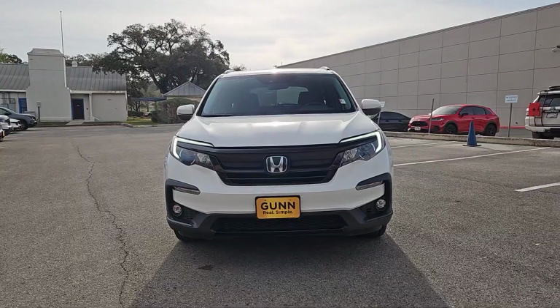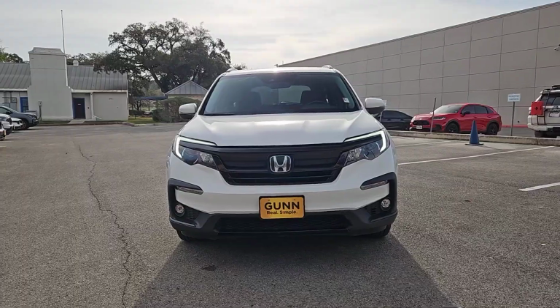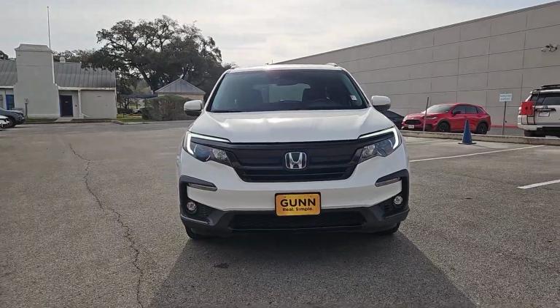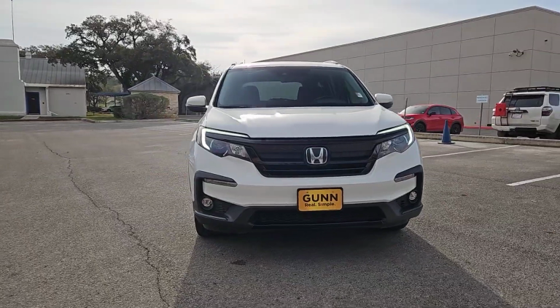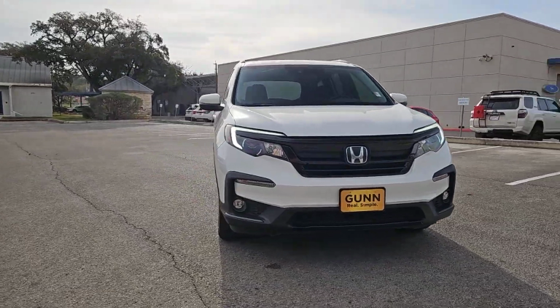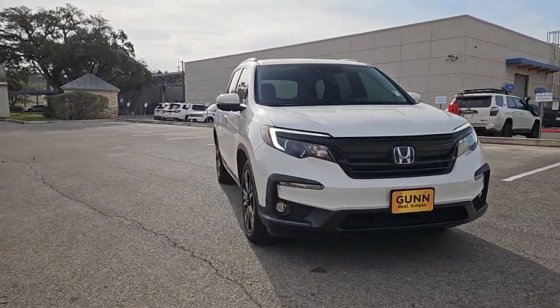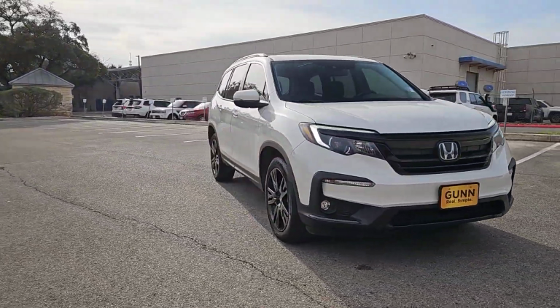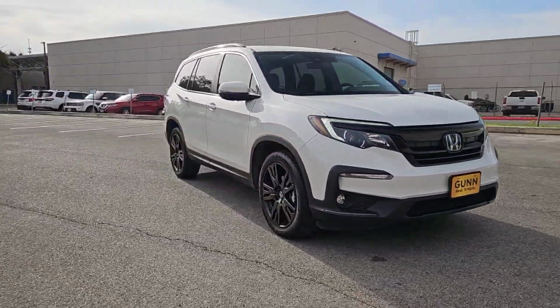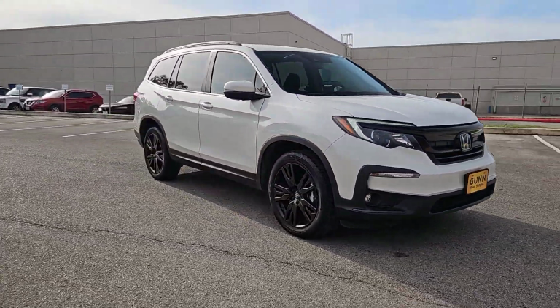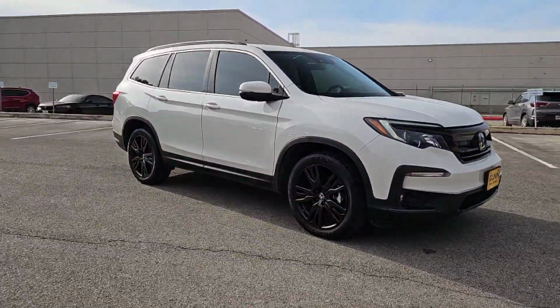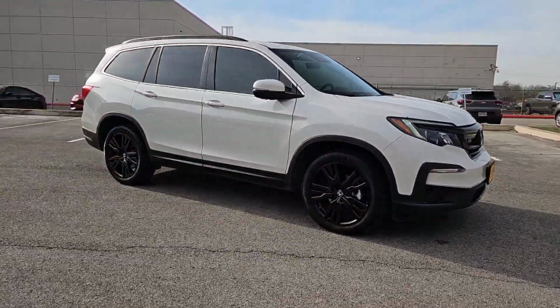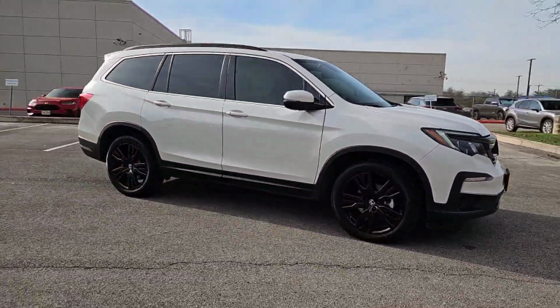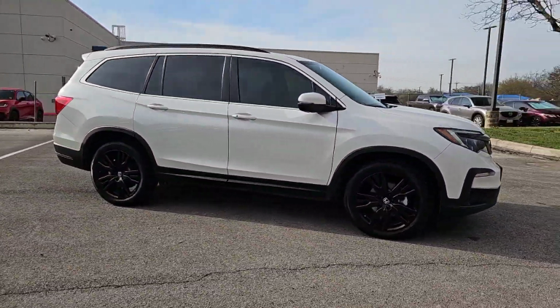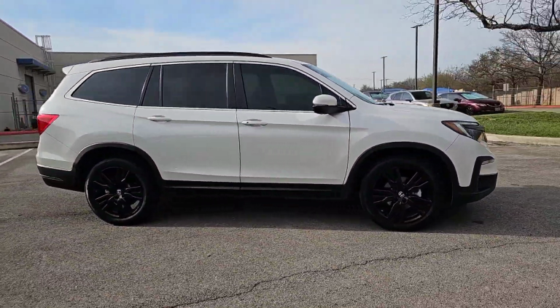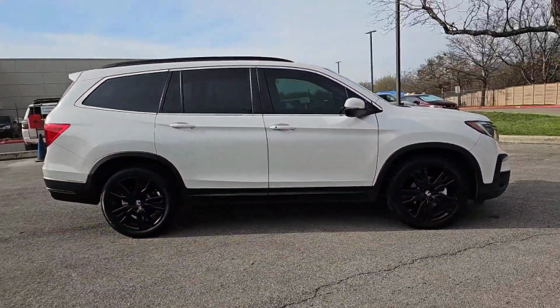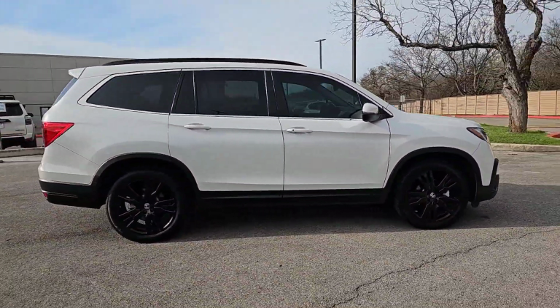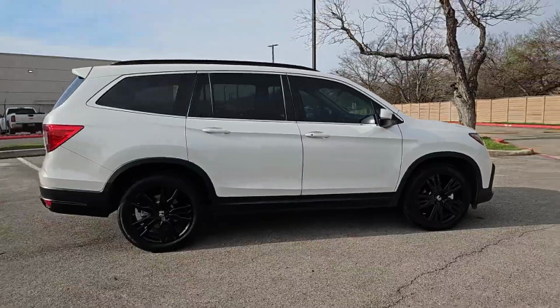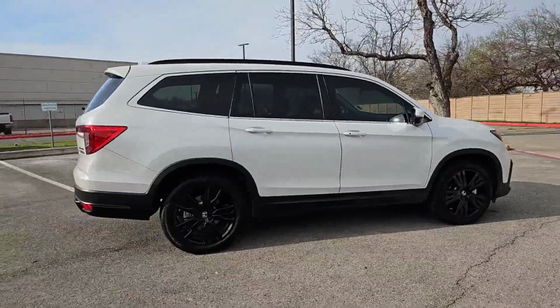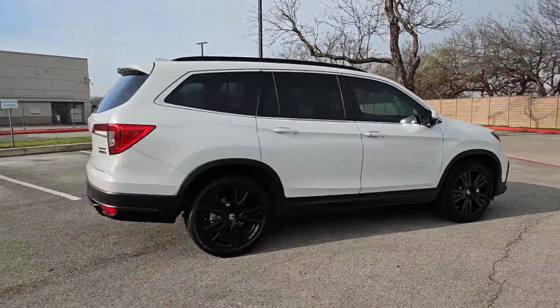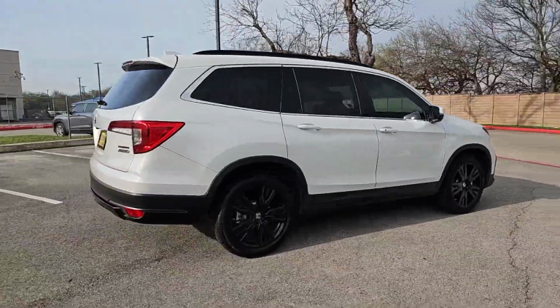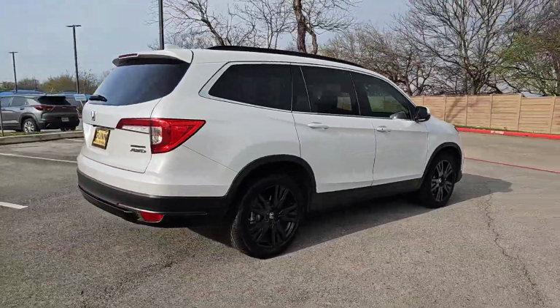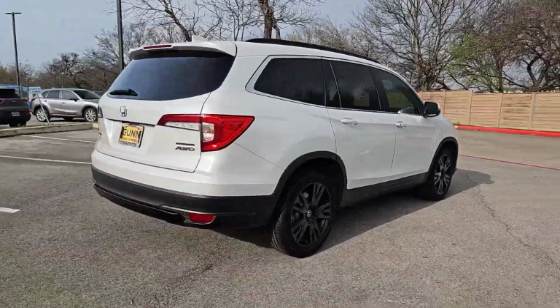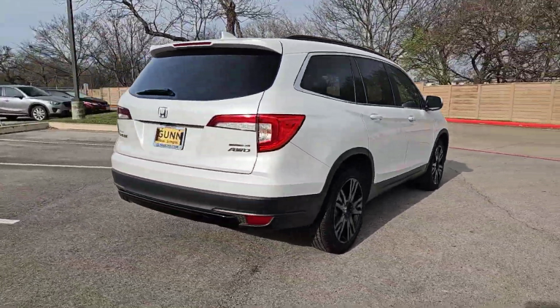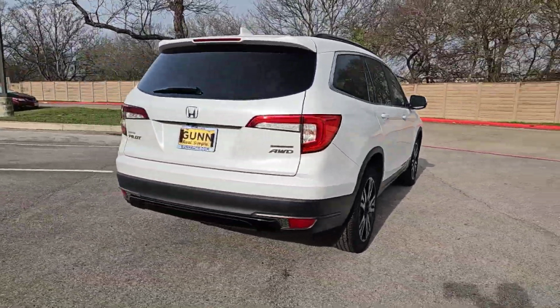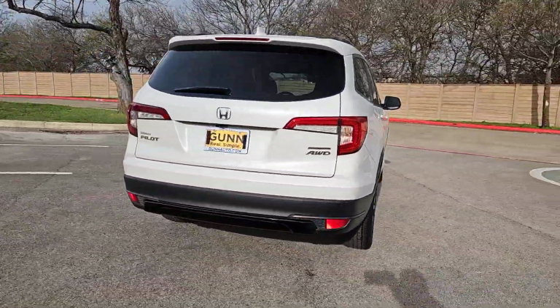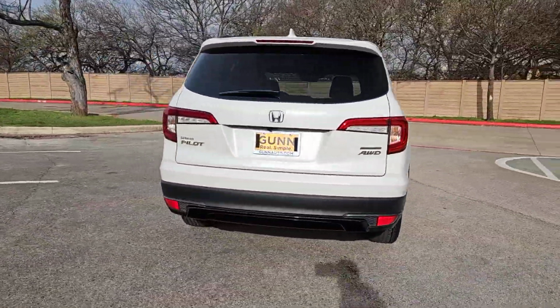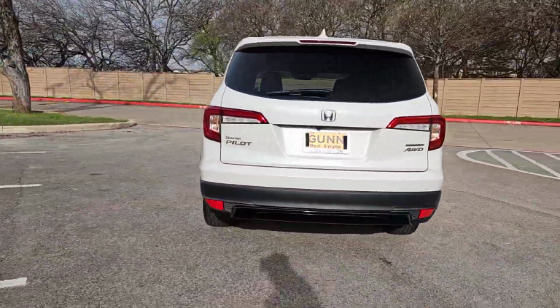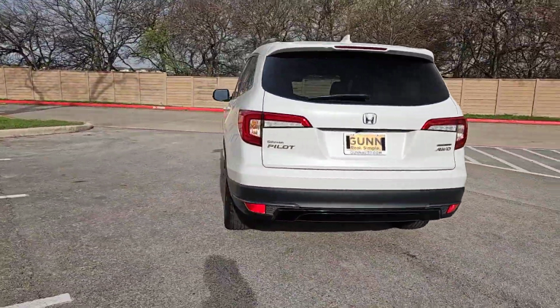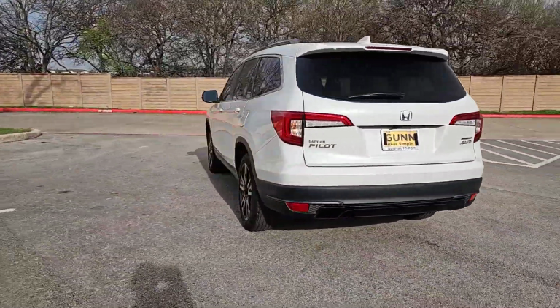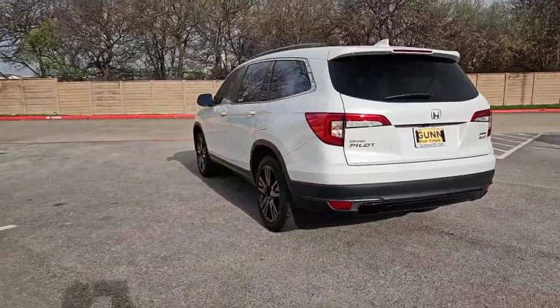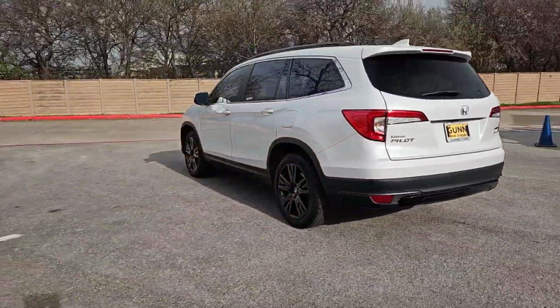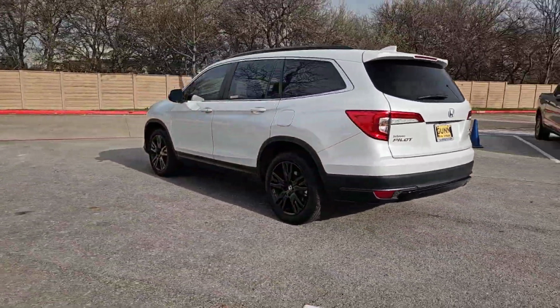Looking for your dream car? It could be the 2021 Honda Pilot. With less than 30,000 miles on the odometer, this vehicle stands out from the rest.